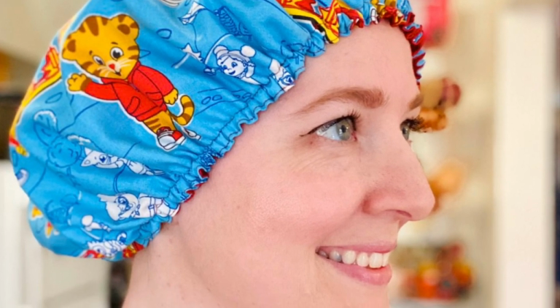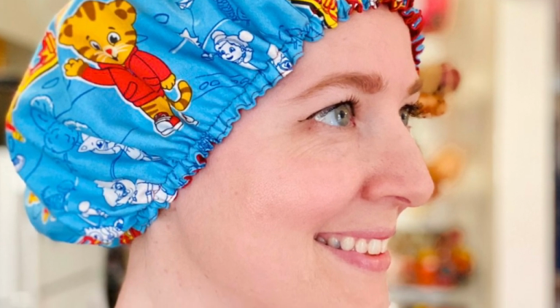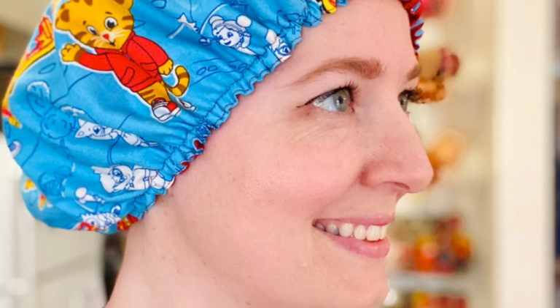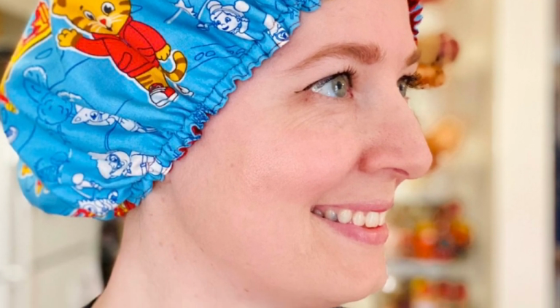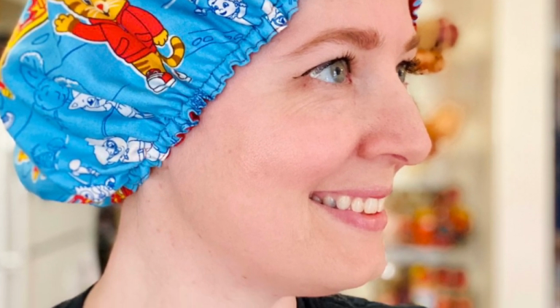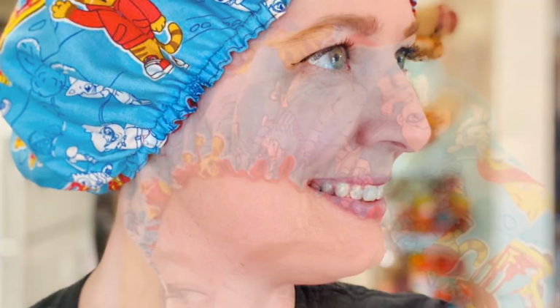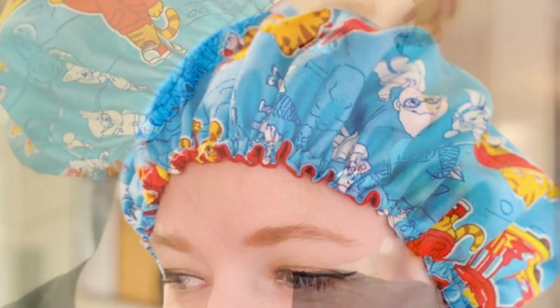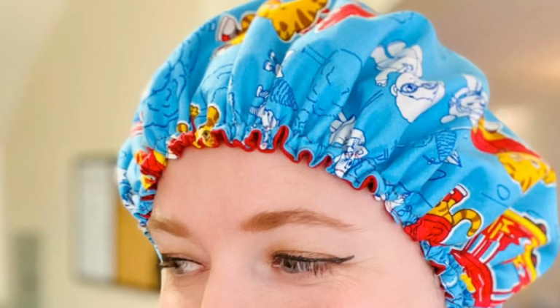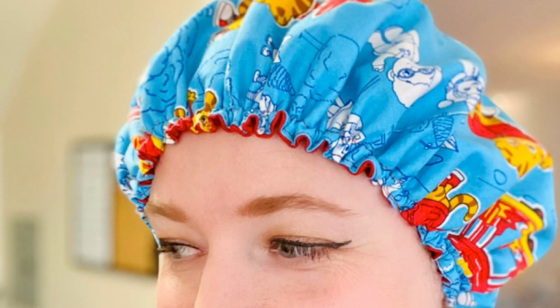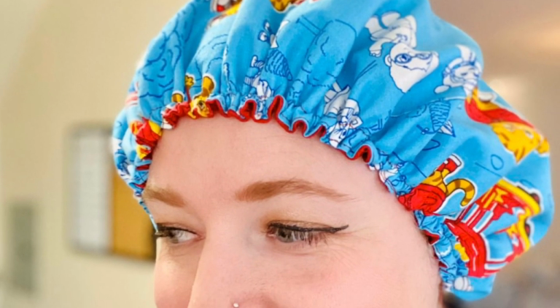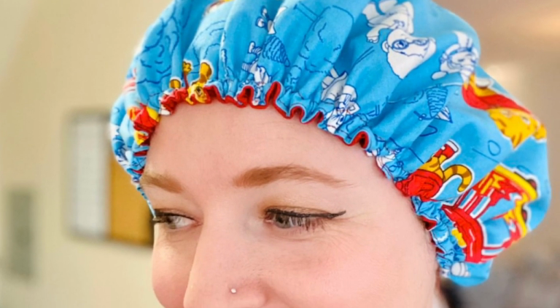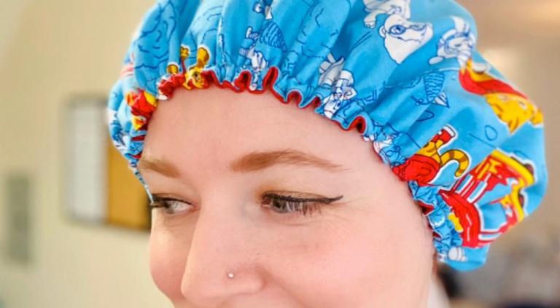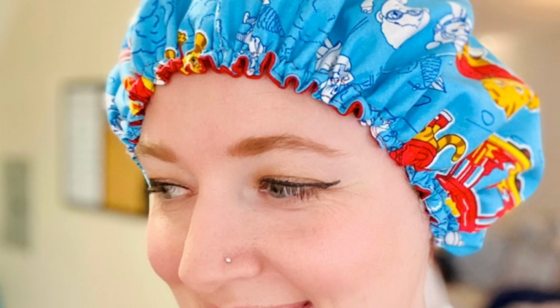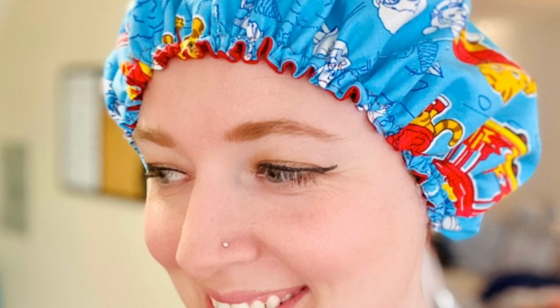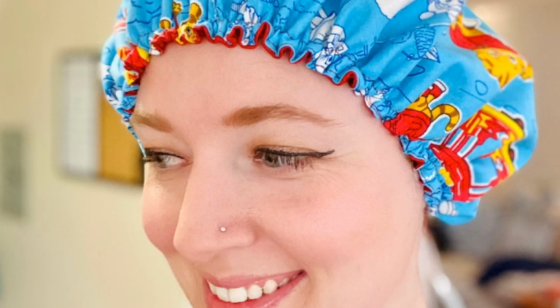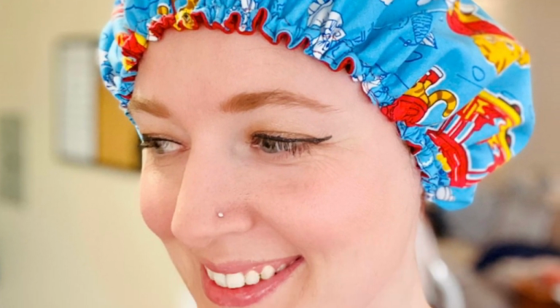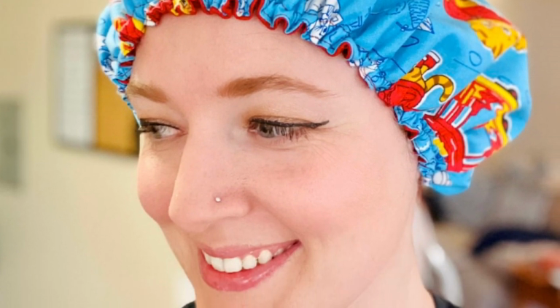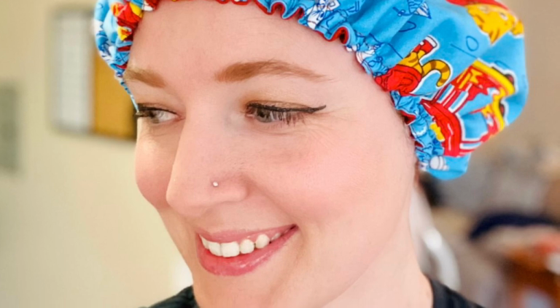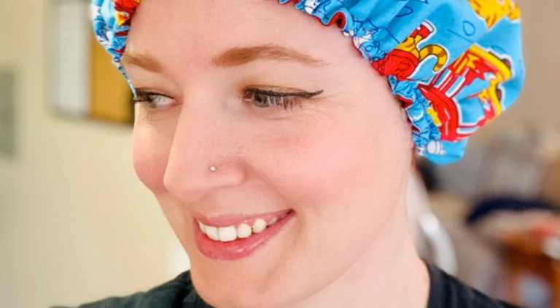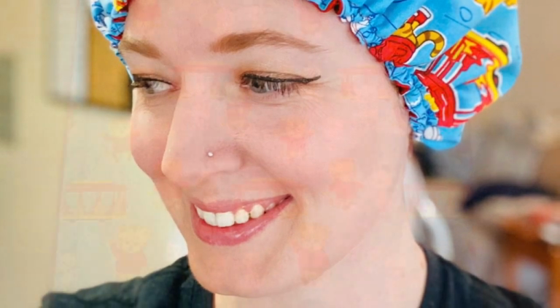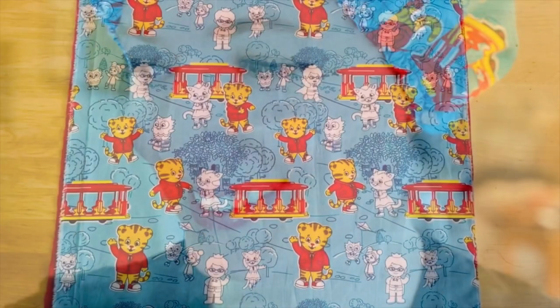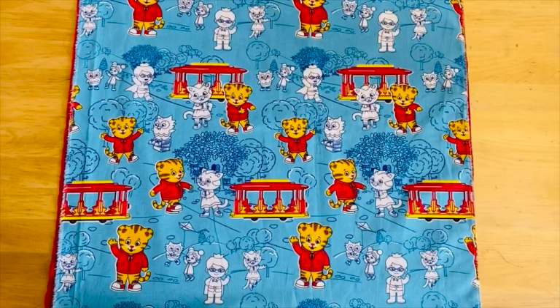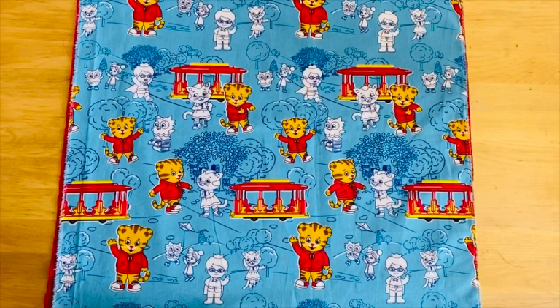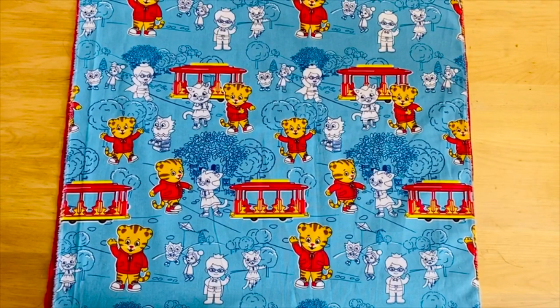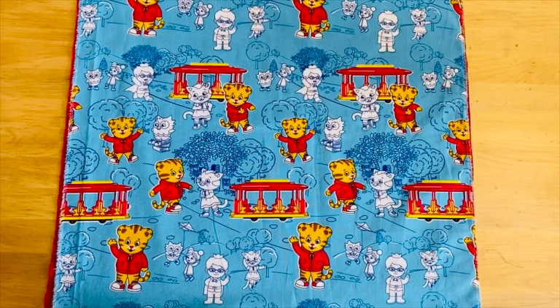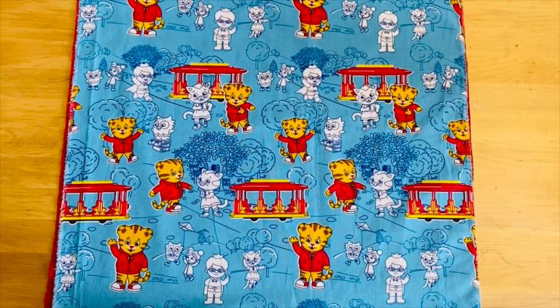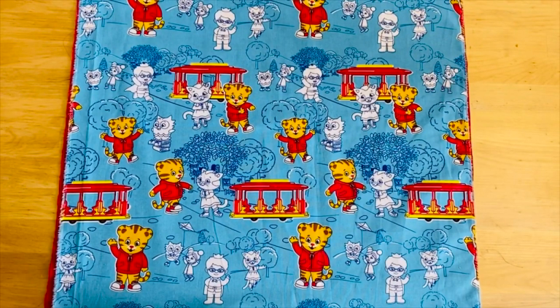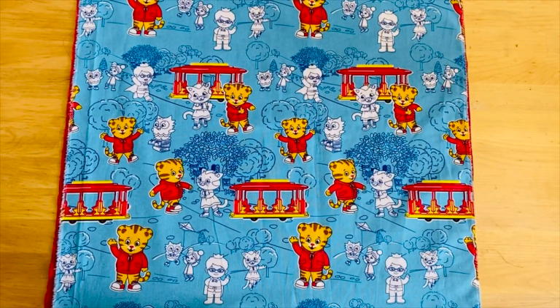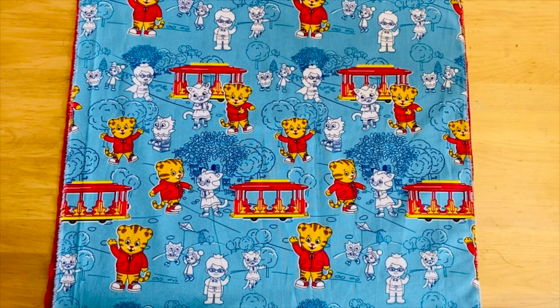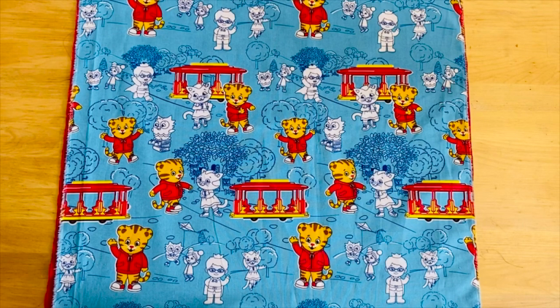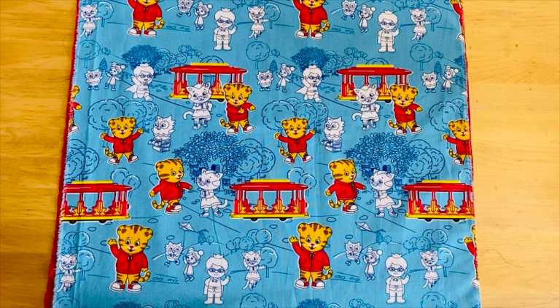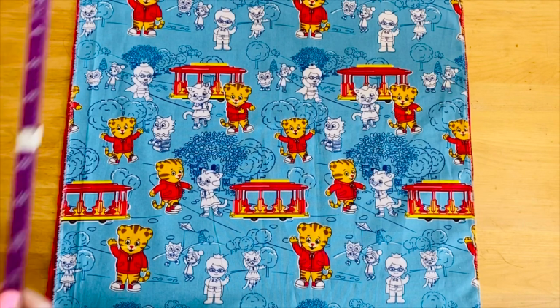If you haven't checked them out already I've also got tutorials on how to make a fitted scrub cap and a bouffant scrub cap. But thanks to all your great questions and comments I decided to make an additional tutorial showing you how to put a satin lining in and how to use a toggle to make the elastic adjustable.